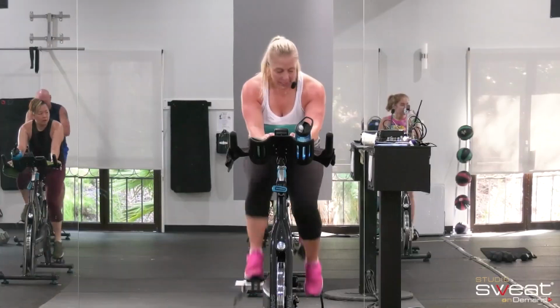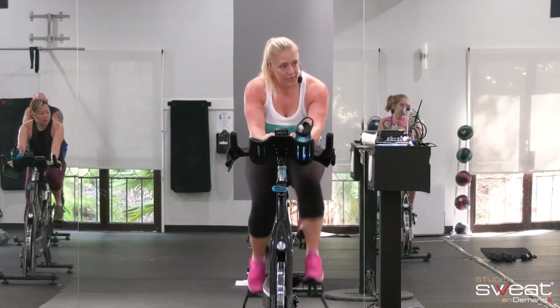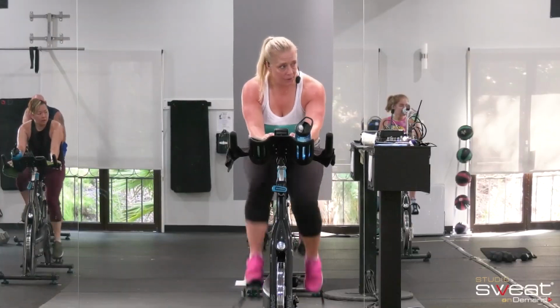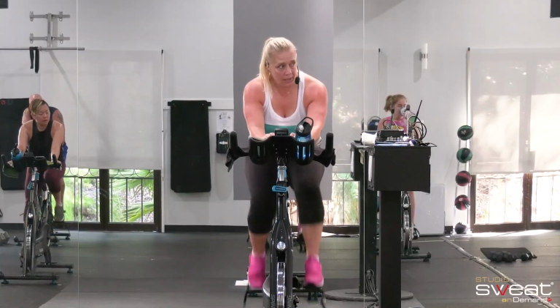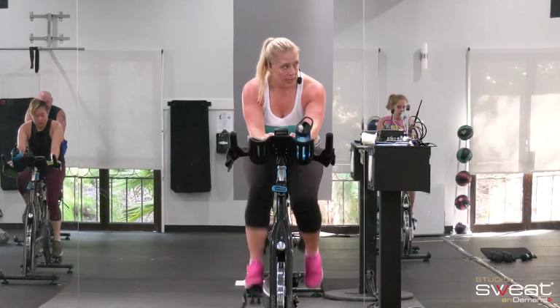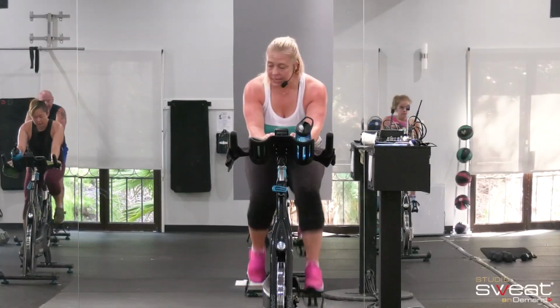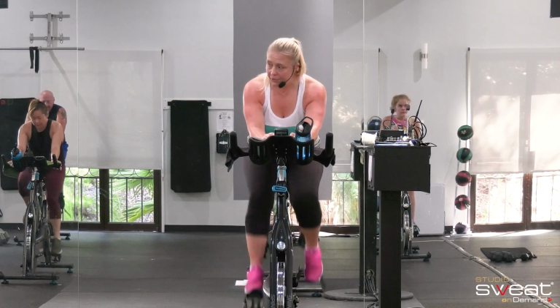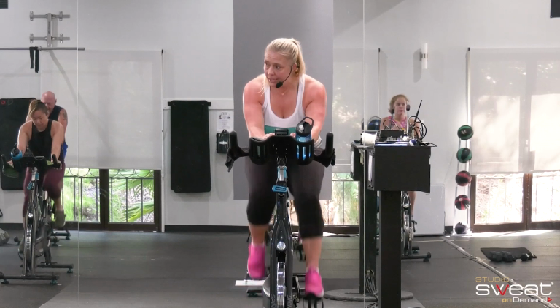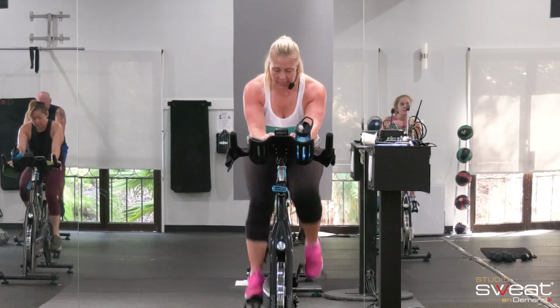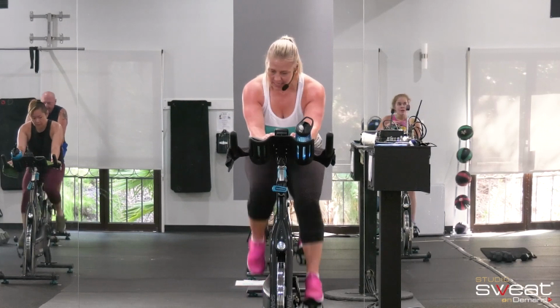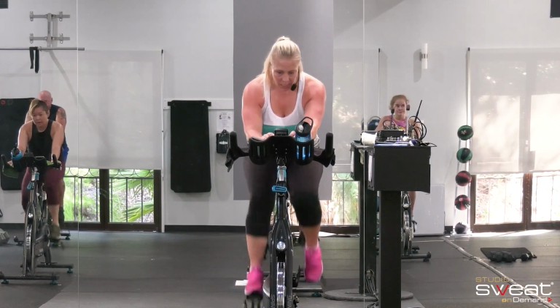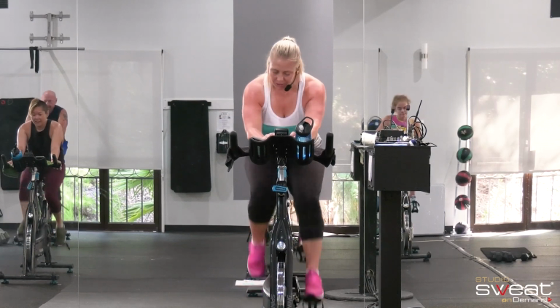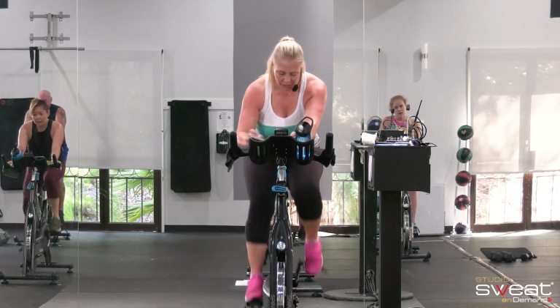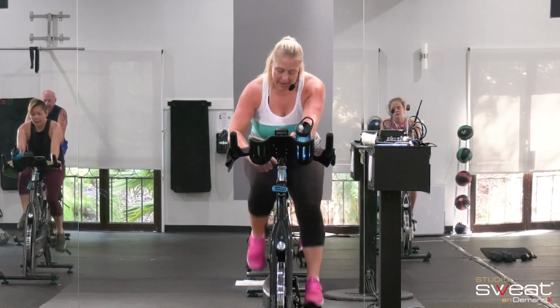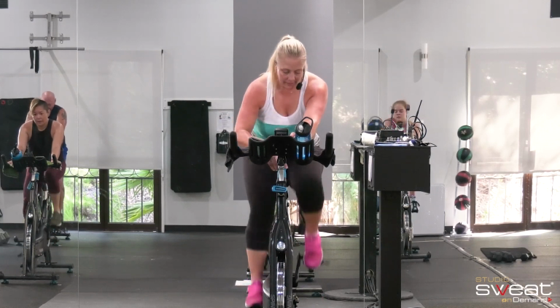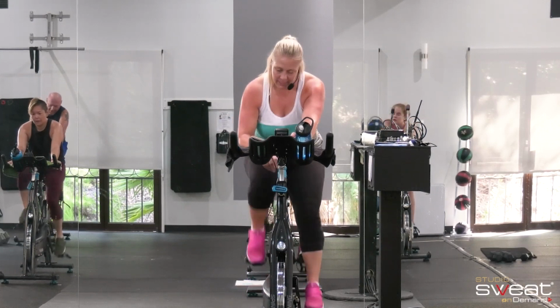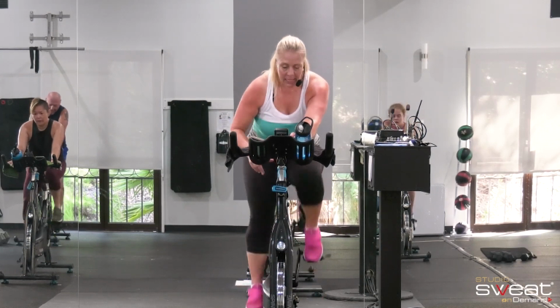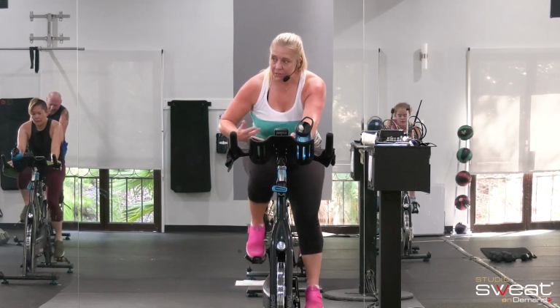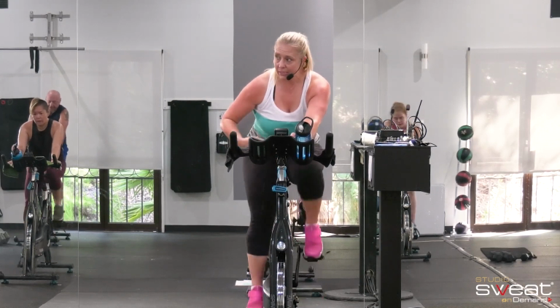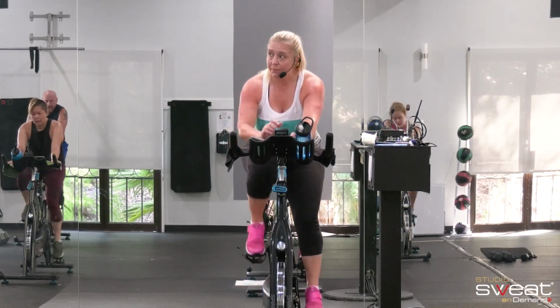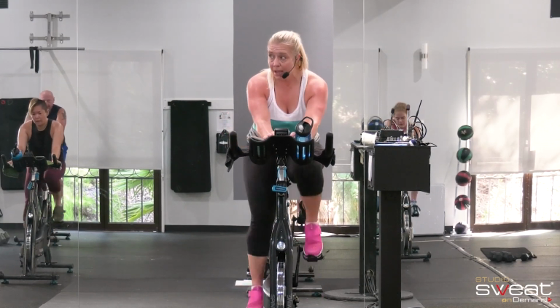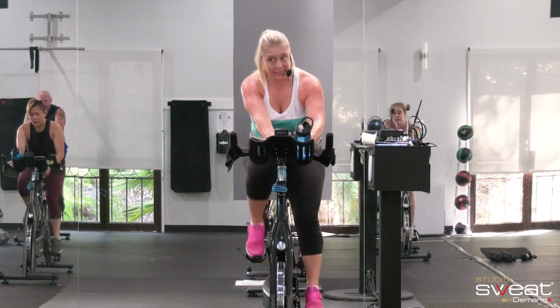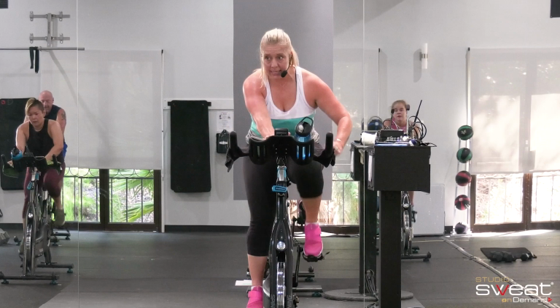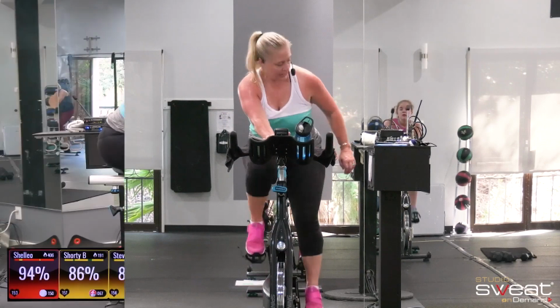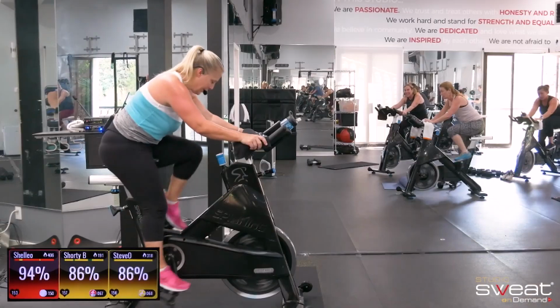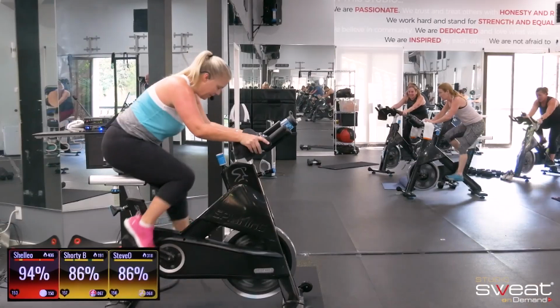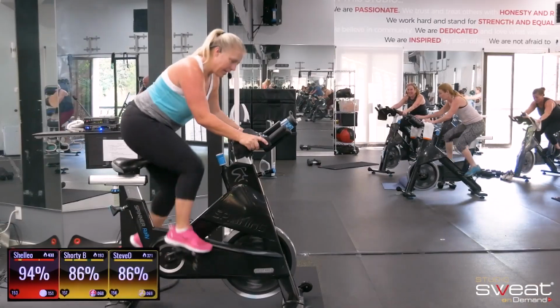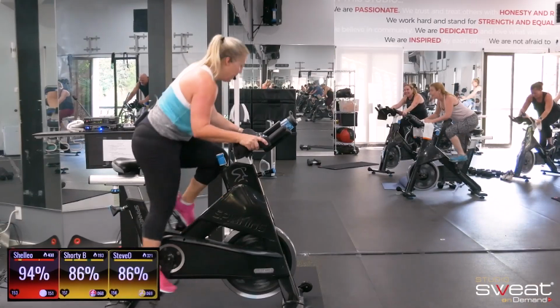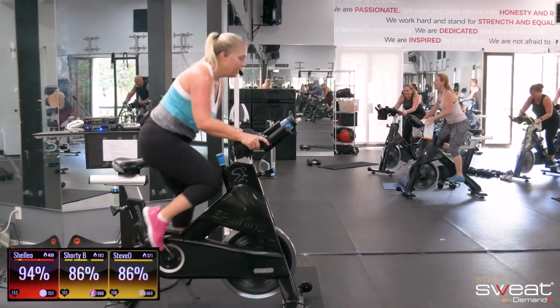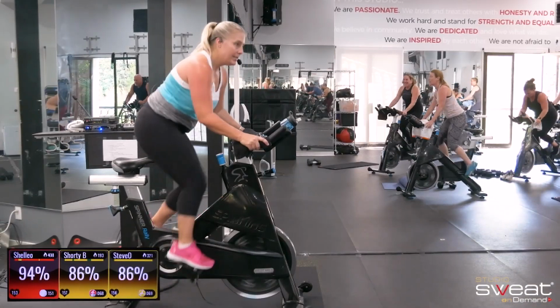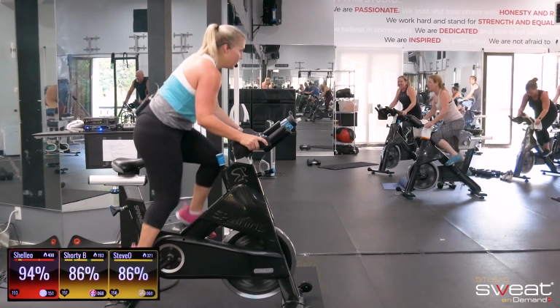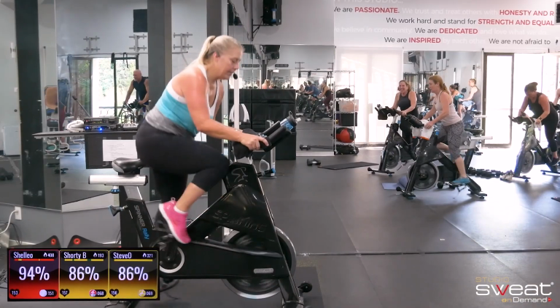Okay, if you're ready to roll and you're feeling good, quarter turn — add it. If you still need some recovery, take it. Stand it up. Let's go. Dig, dig.